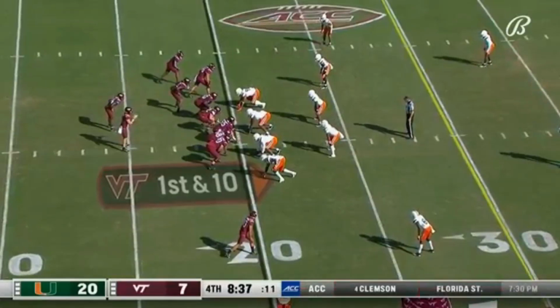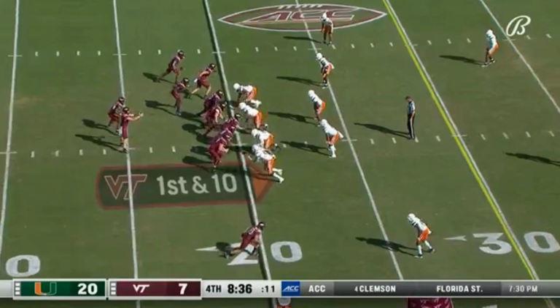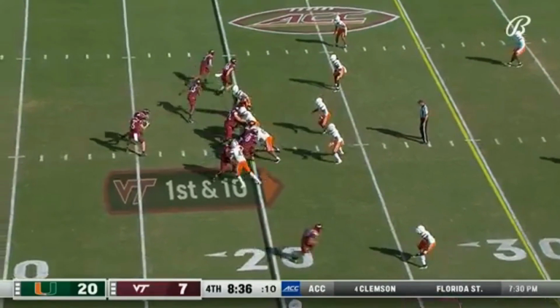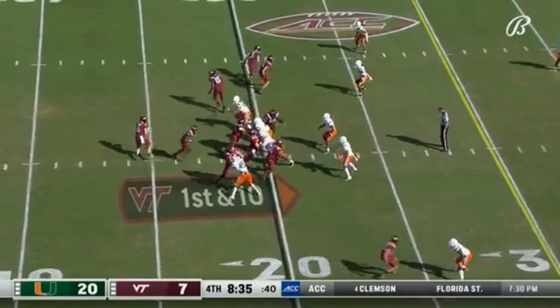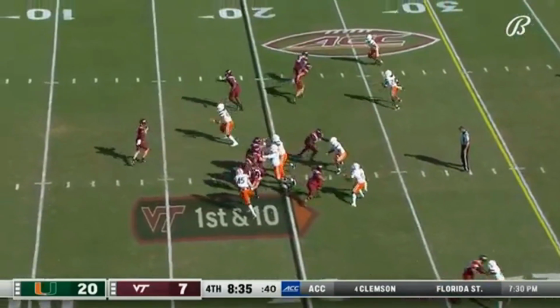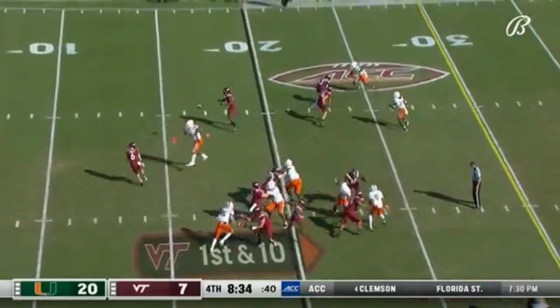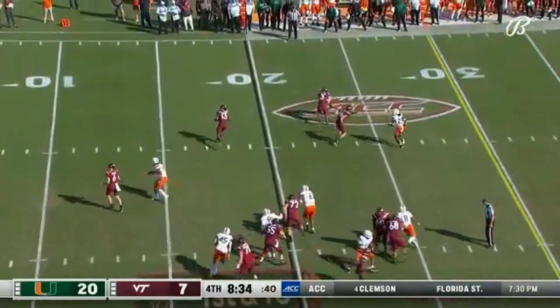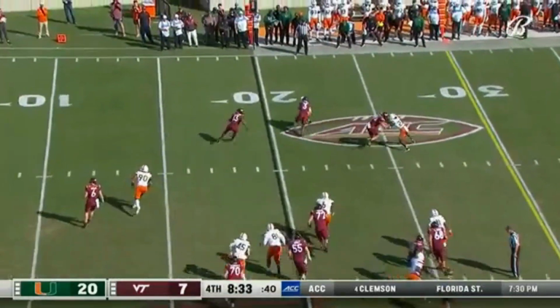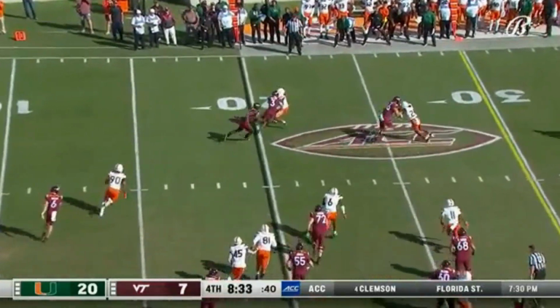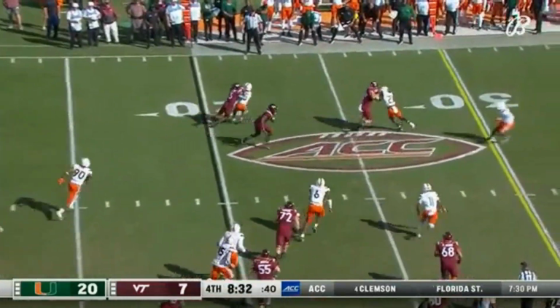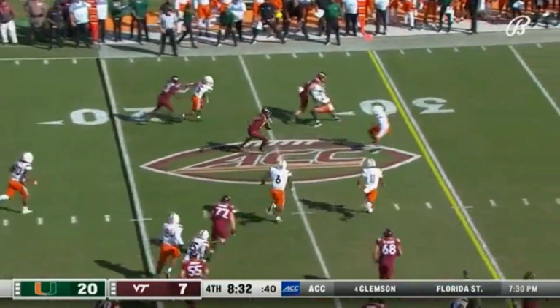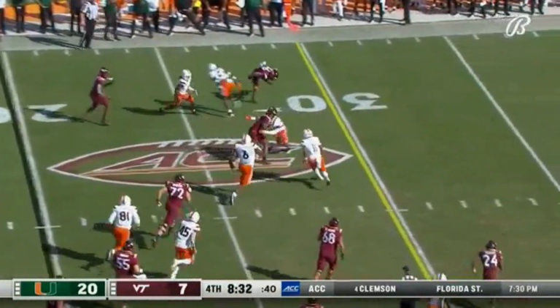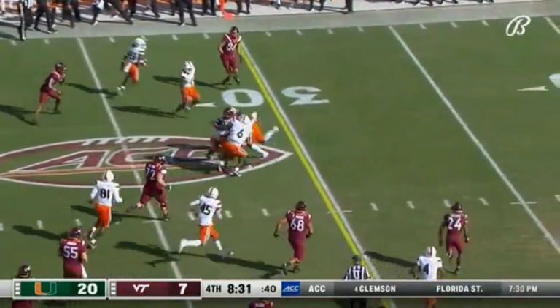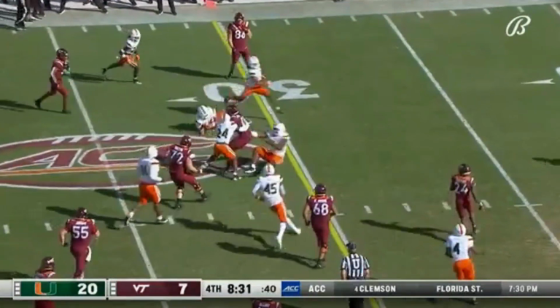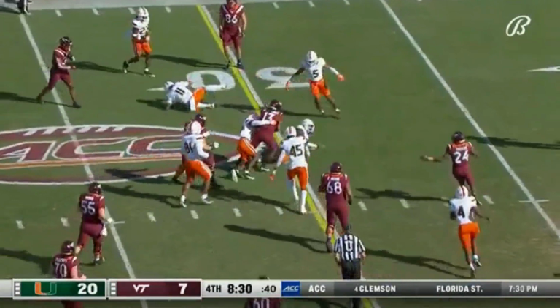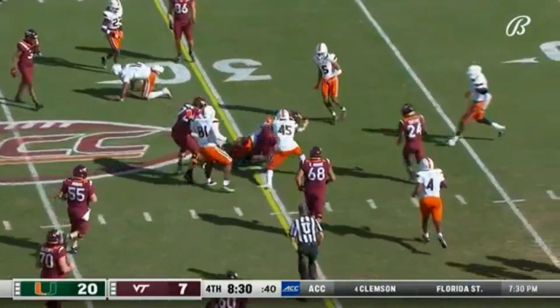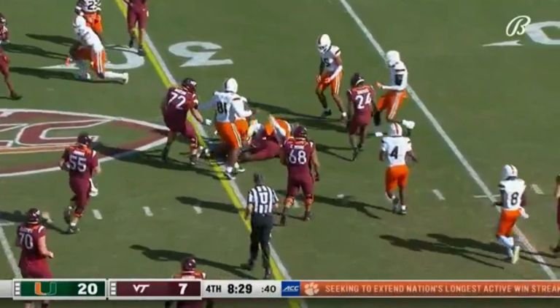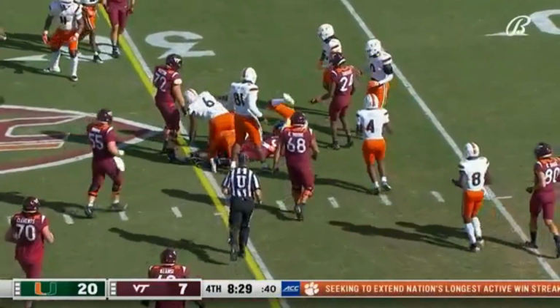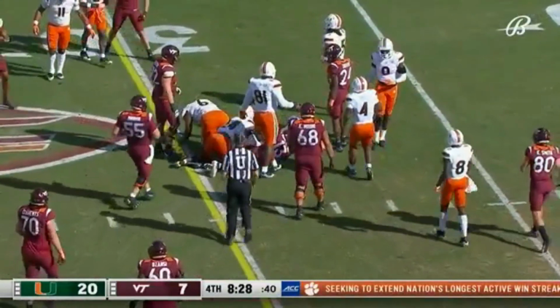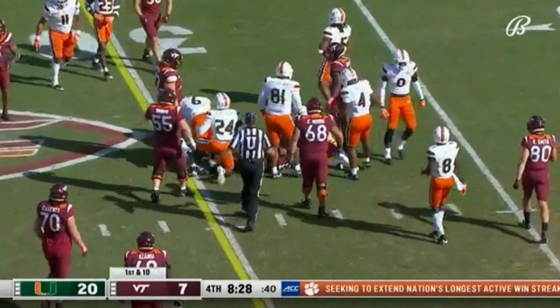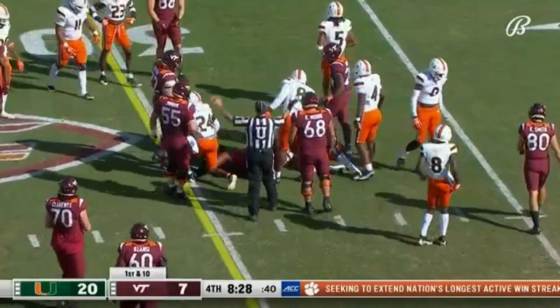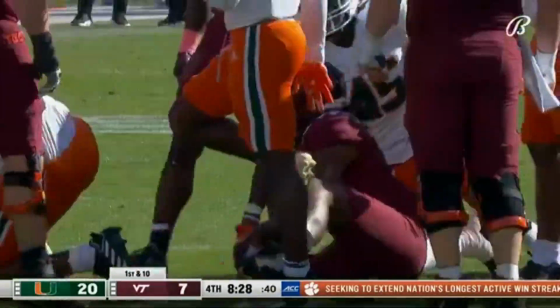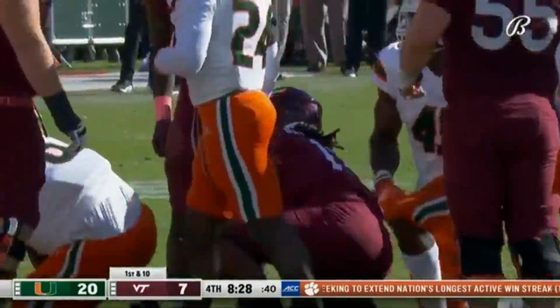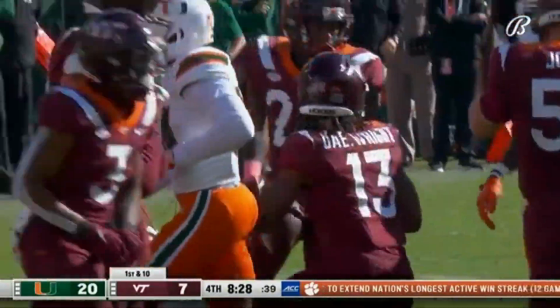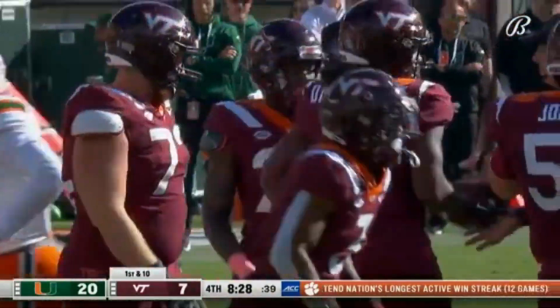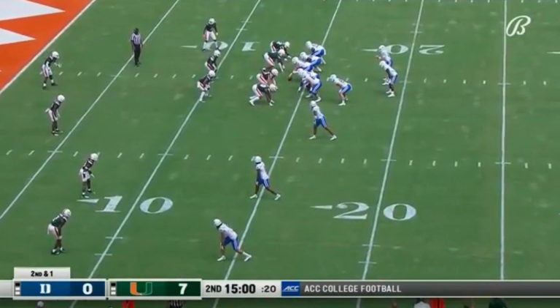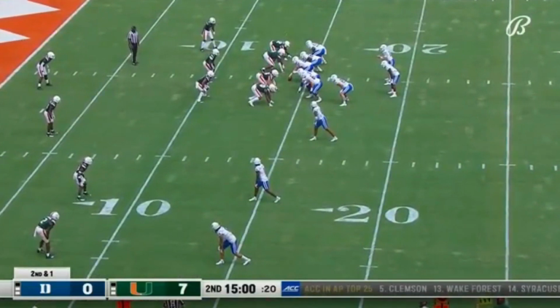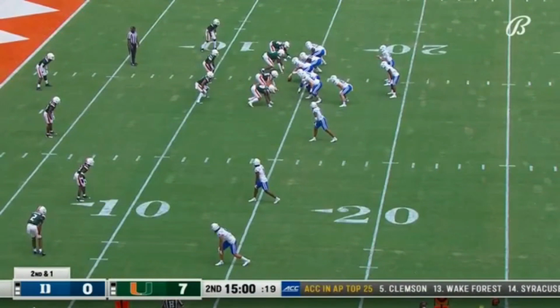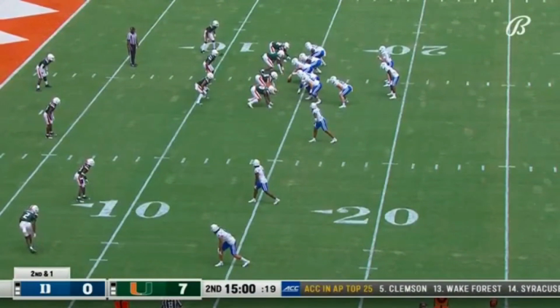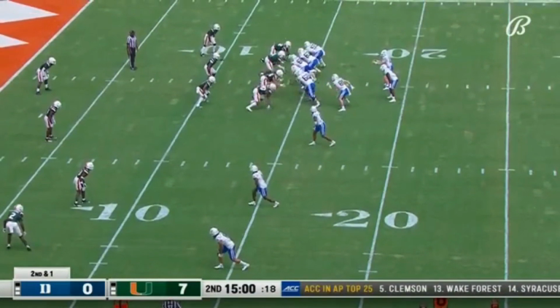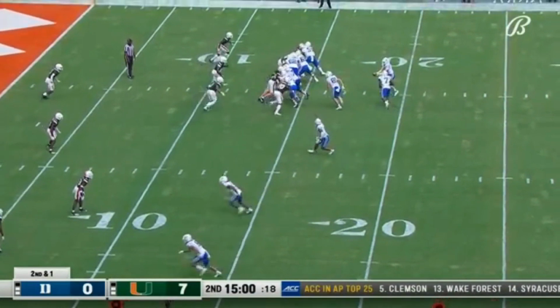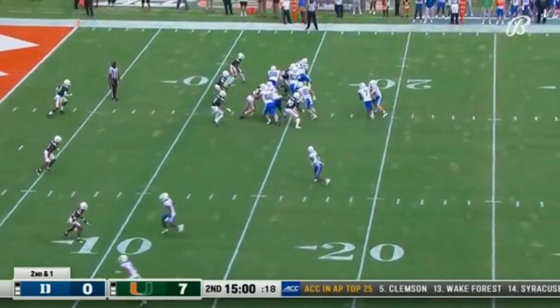With their backs to their own goal line, they use him again to move the chains. He's coming off a foot injury. That pass is complete — this is Wright — he's past the 30-yard line and that will move the chains. A little bit better than that fourth quarter in Blacksburg last weekend.